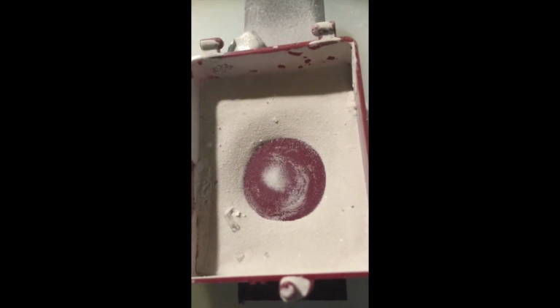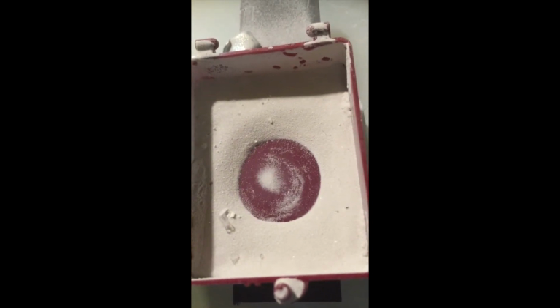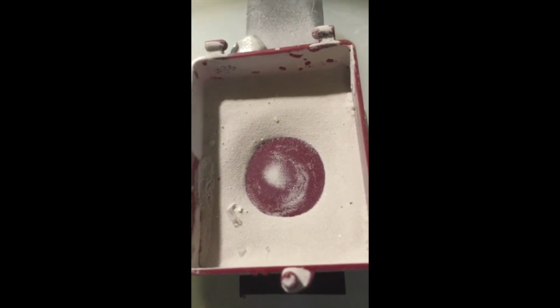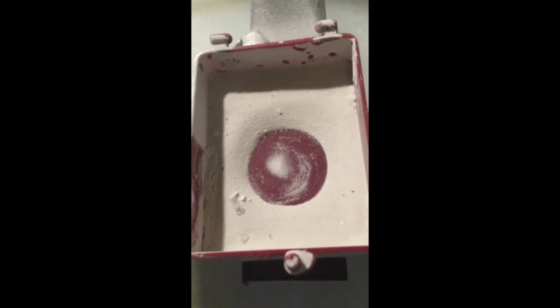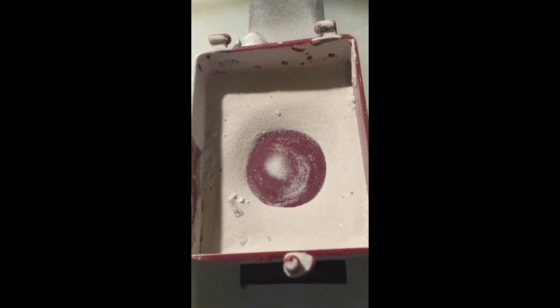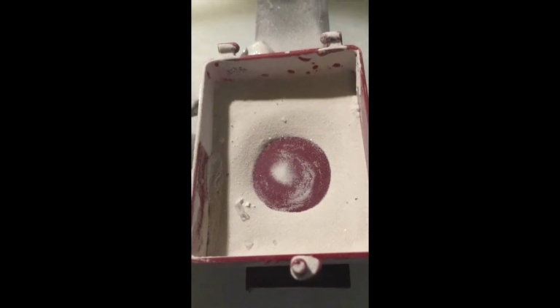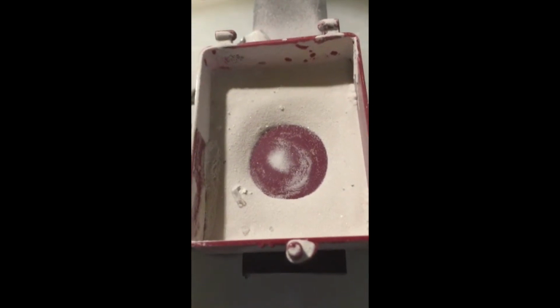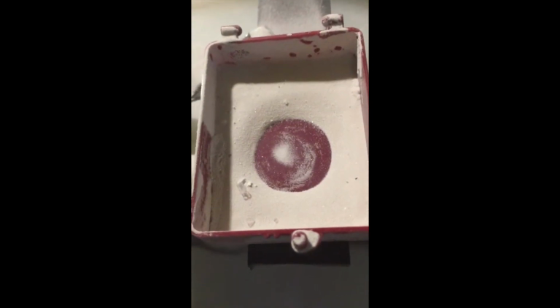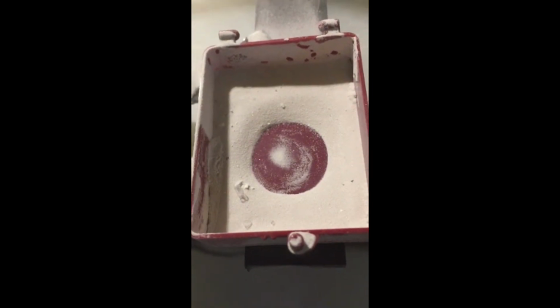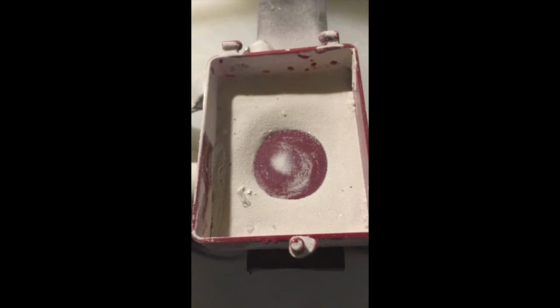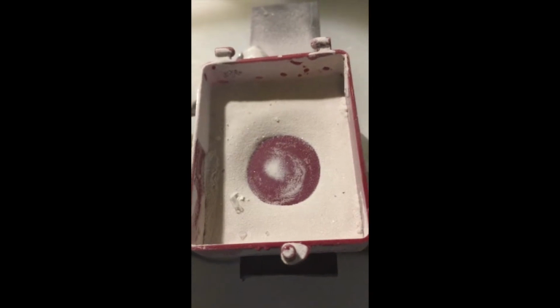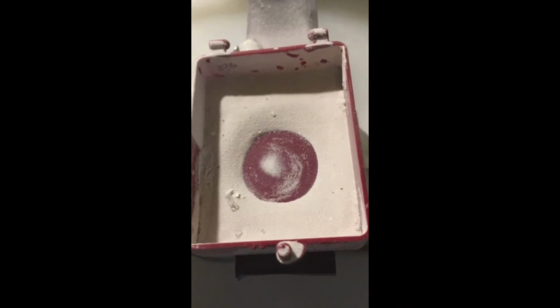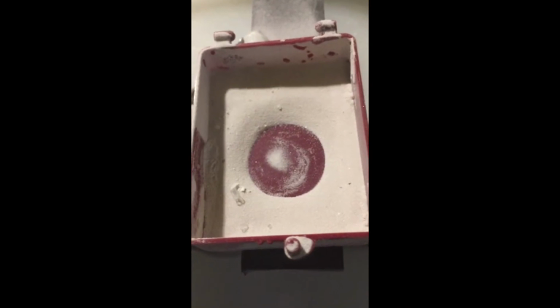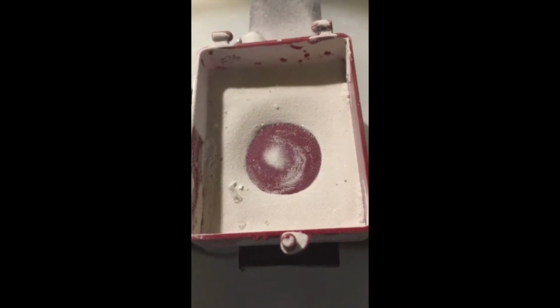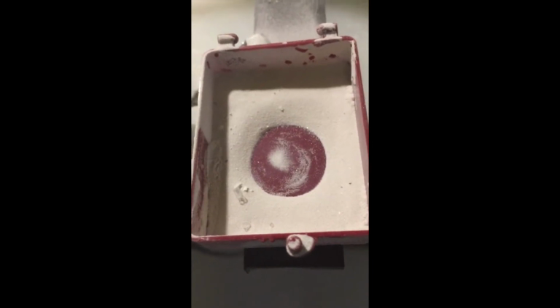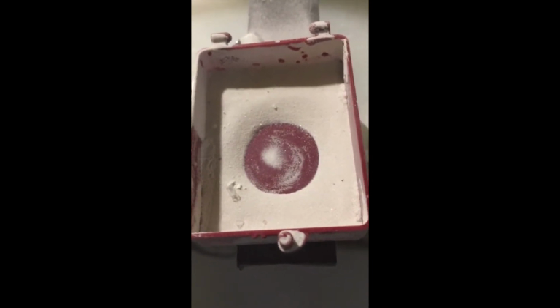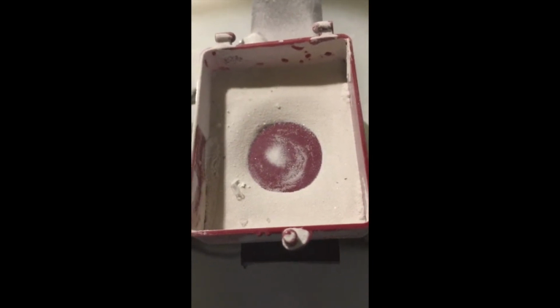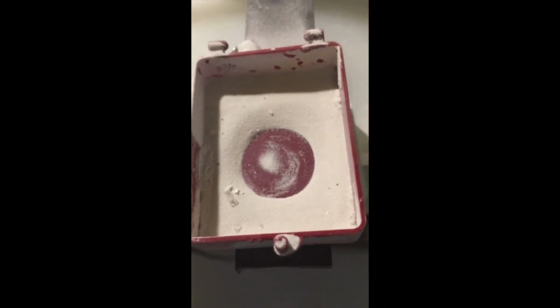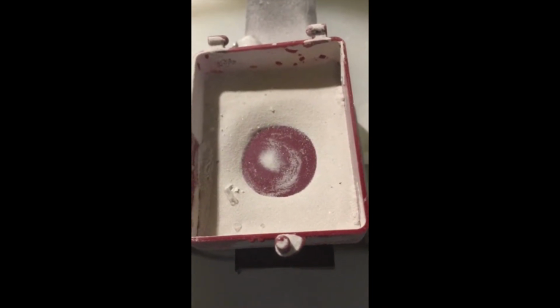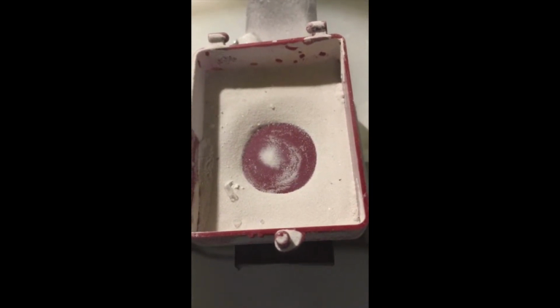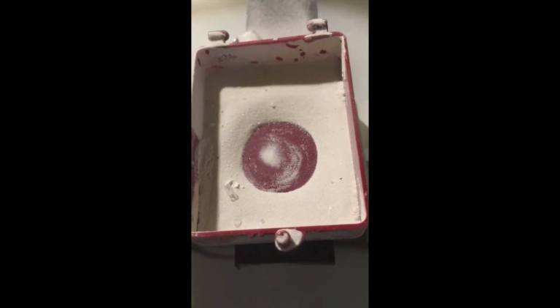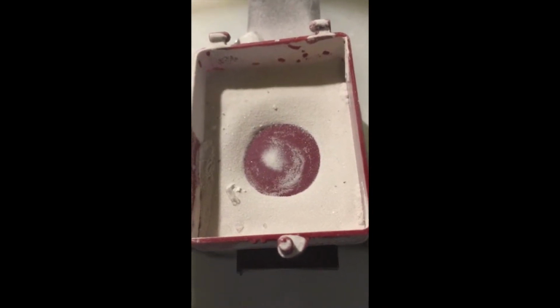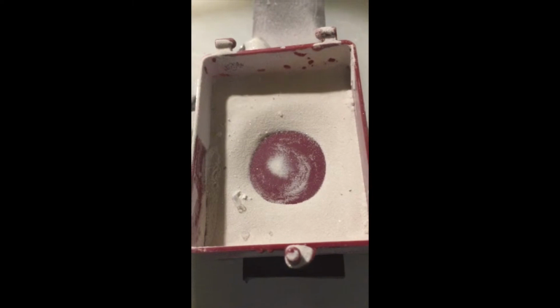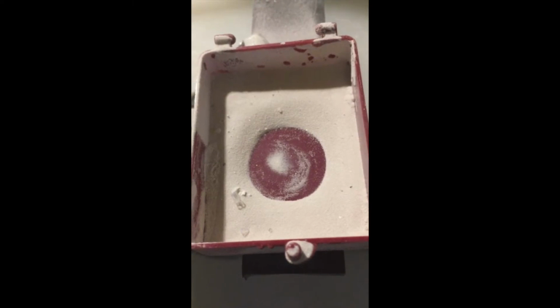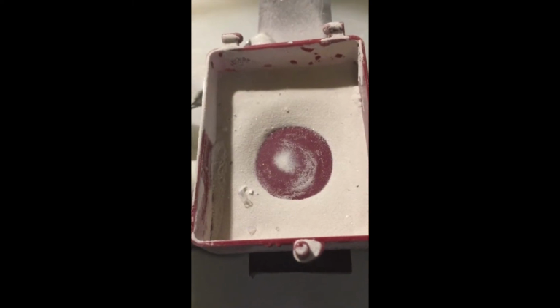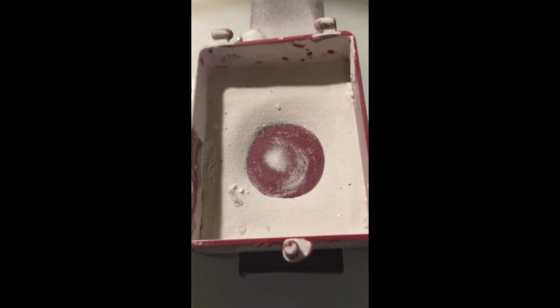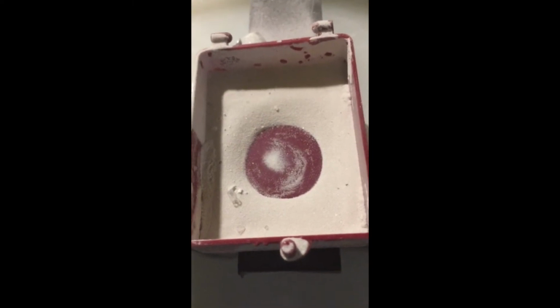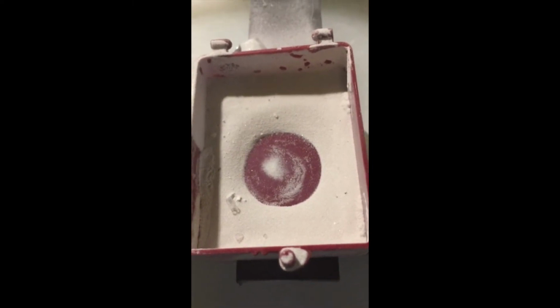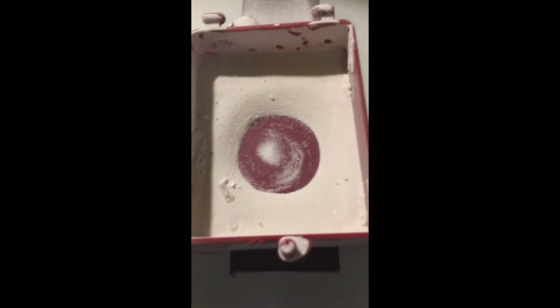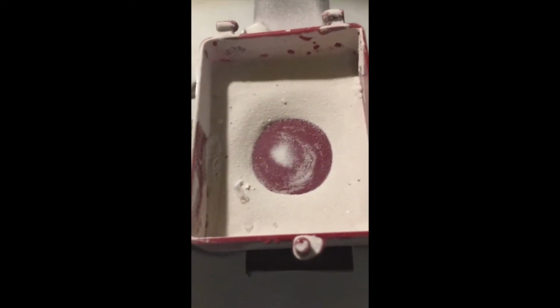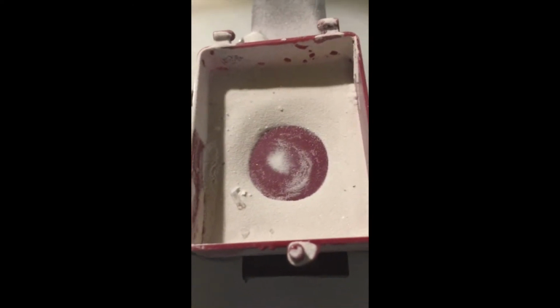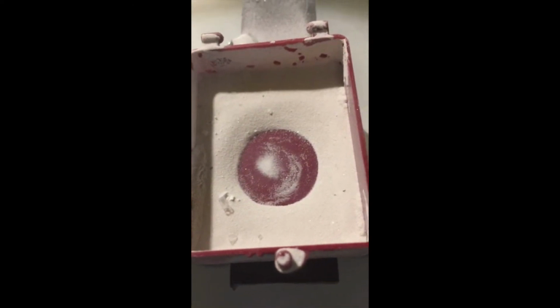So for what it's worth, there is an experimental verification of the etiology of mounds in the center of craters, in lieu of the normal impact crater theory. Thanks for watching.